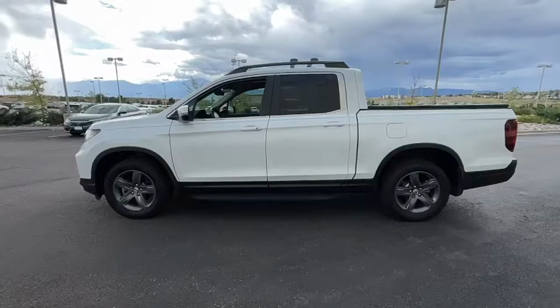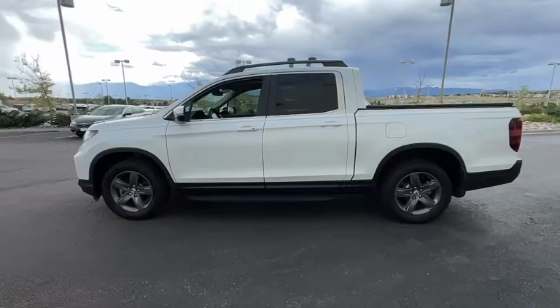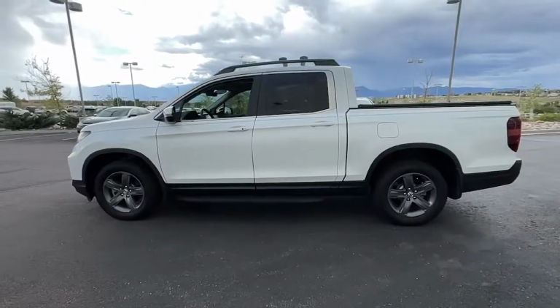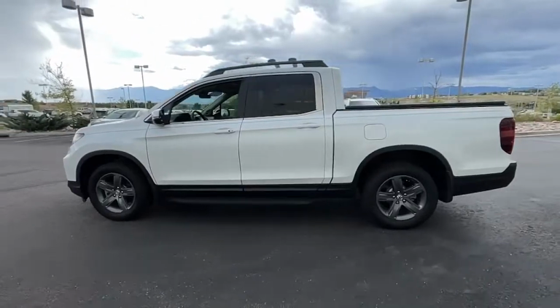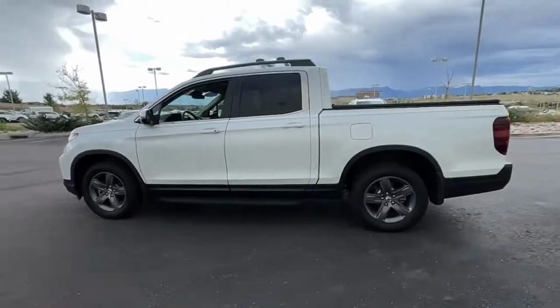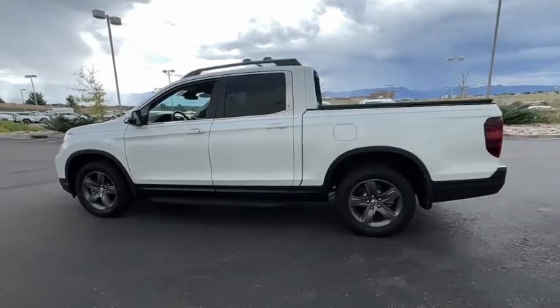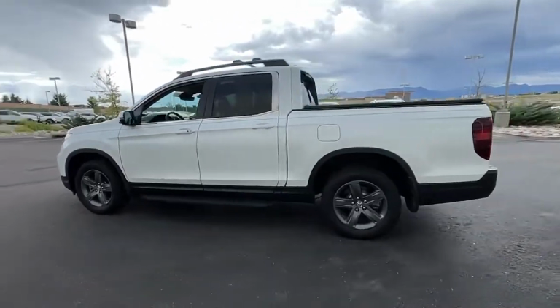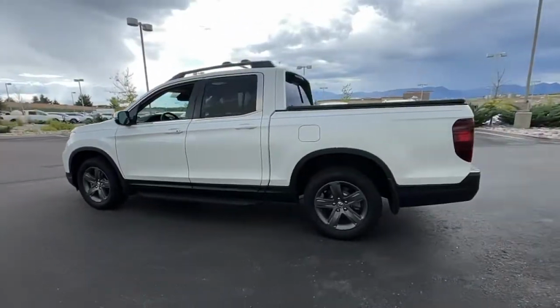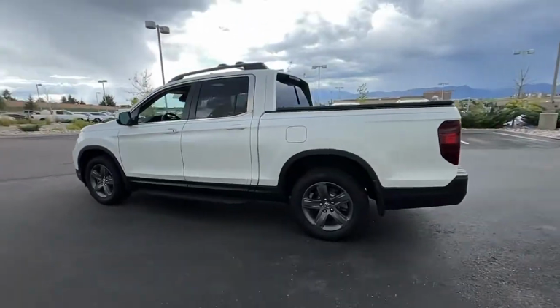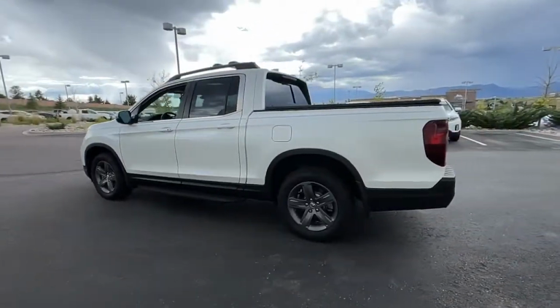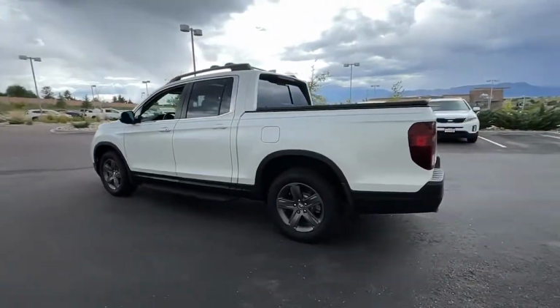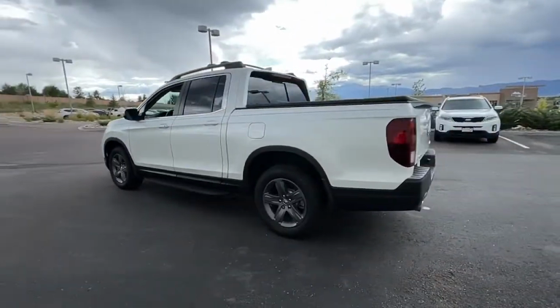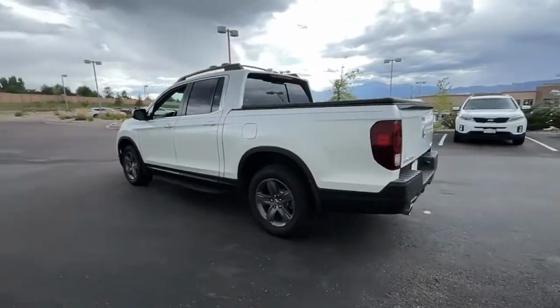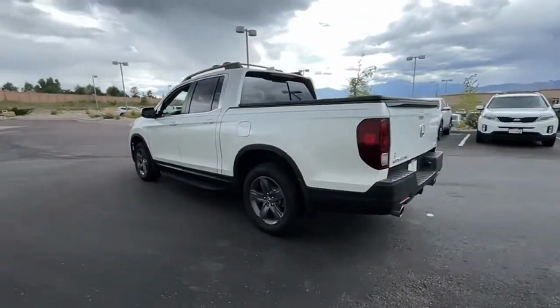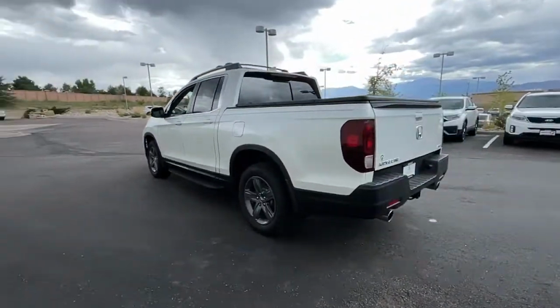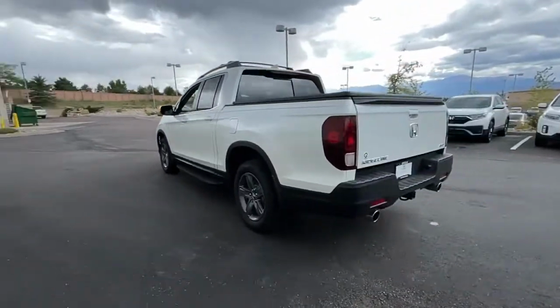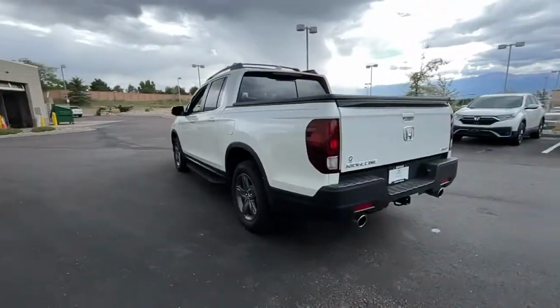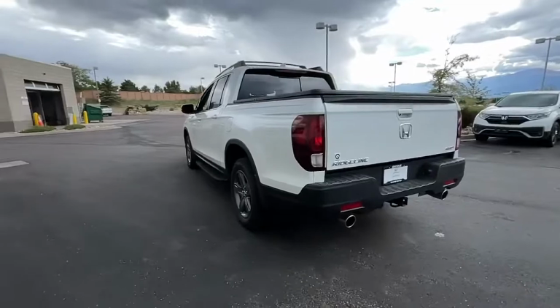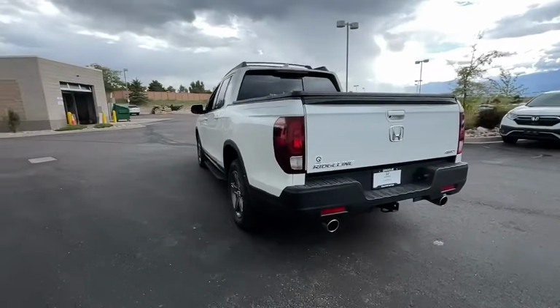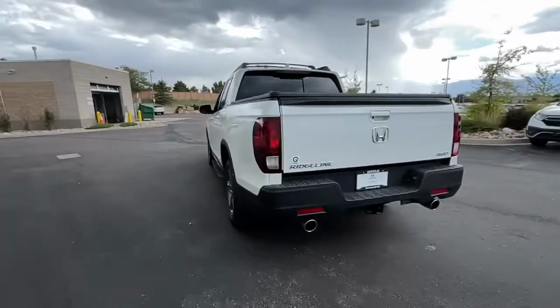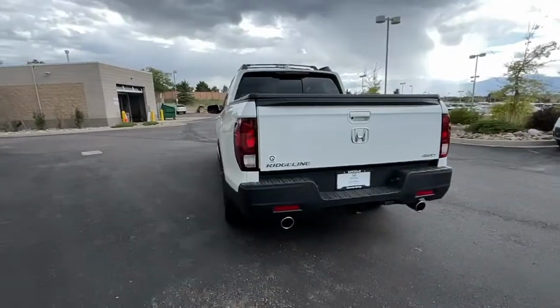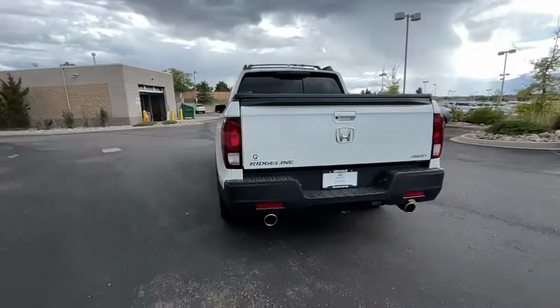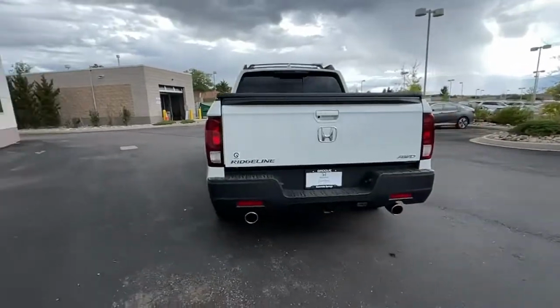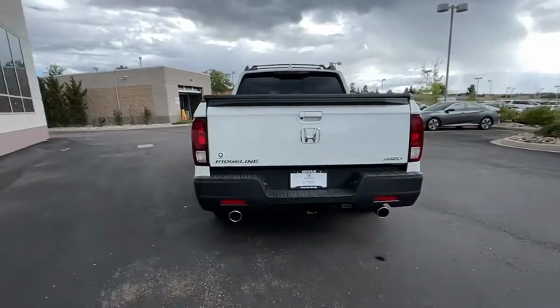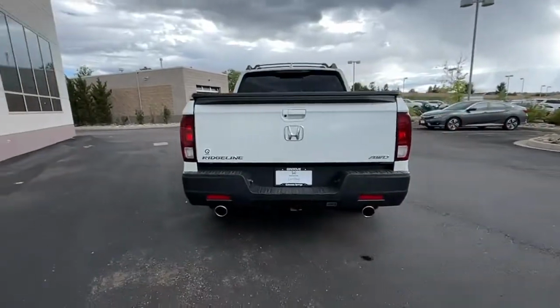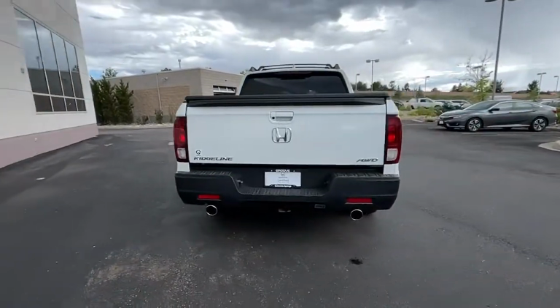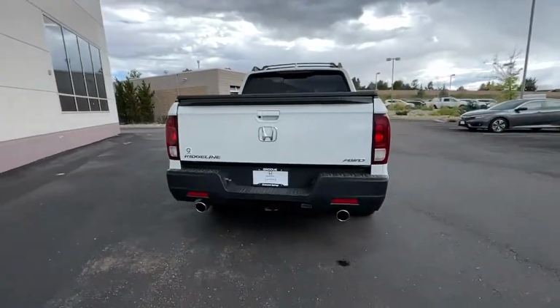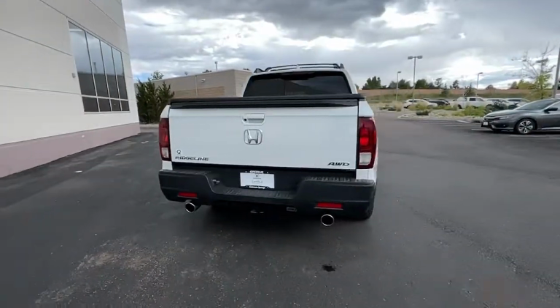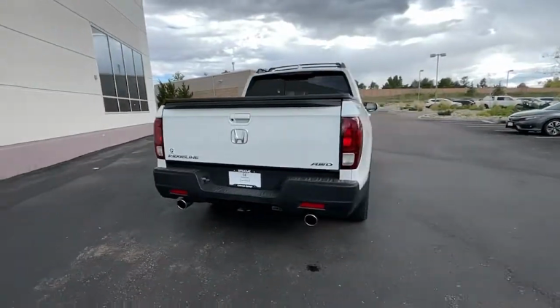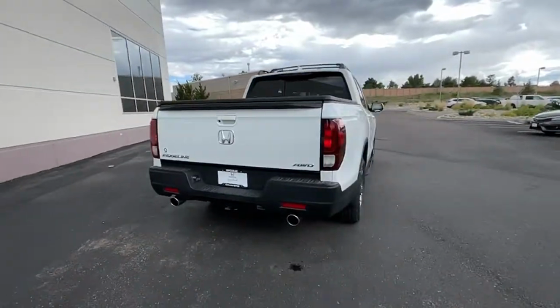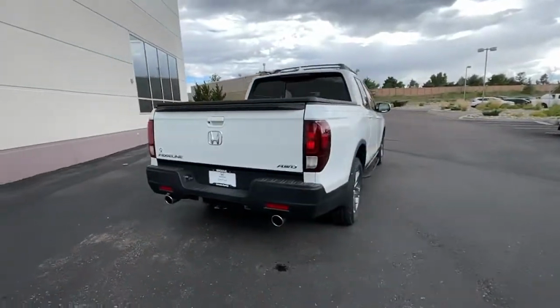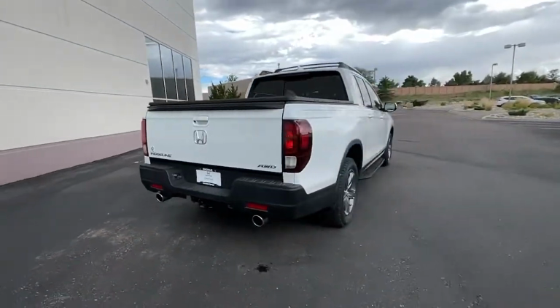You just found the 2022 Honda Ridgeline. With less than 10,000 miles on the odometer, this vehicle stands out from the rest.